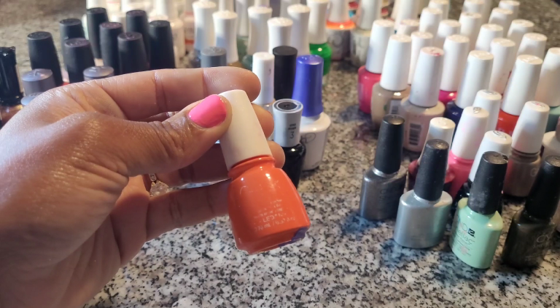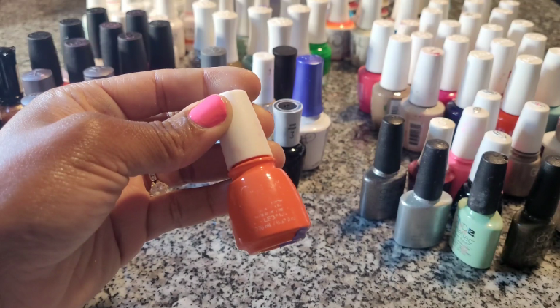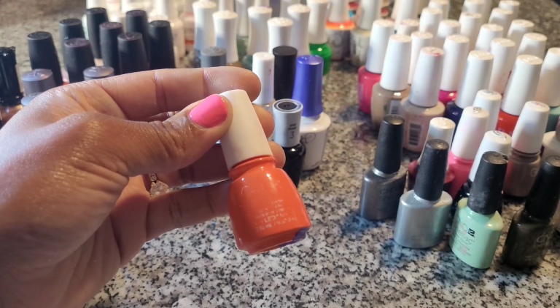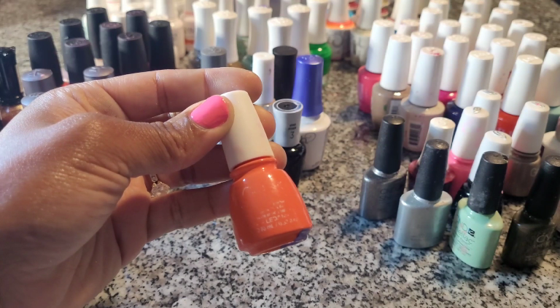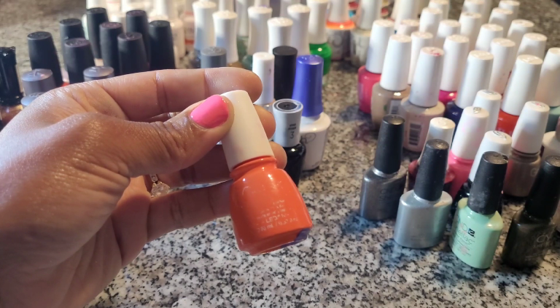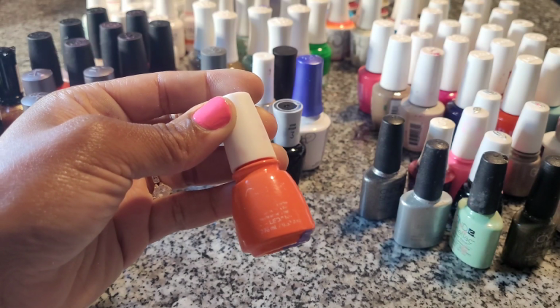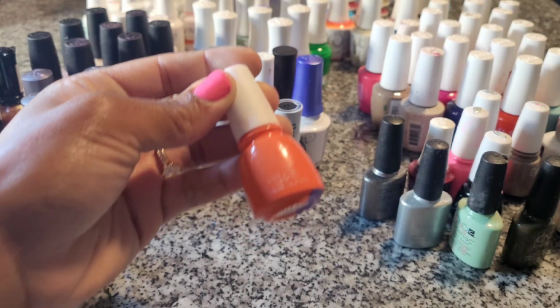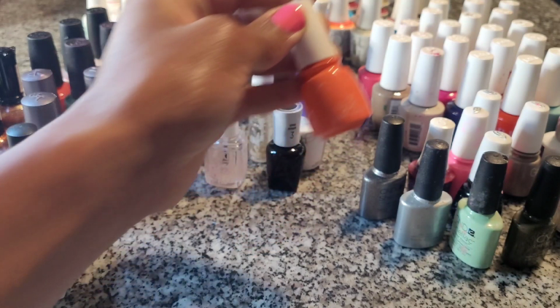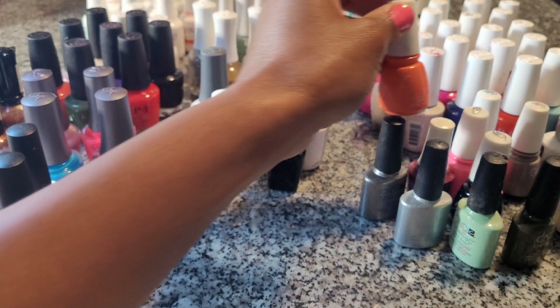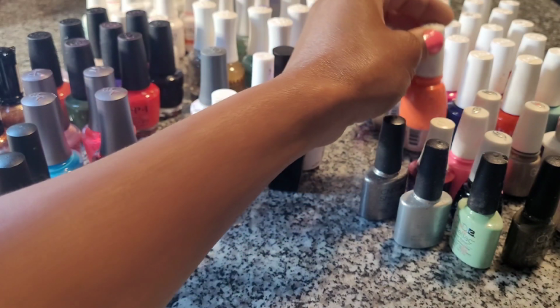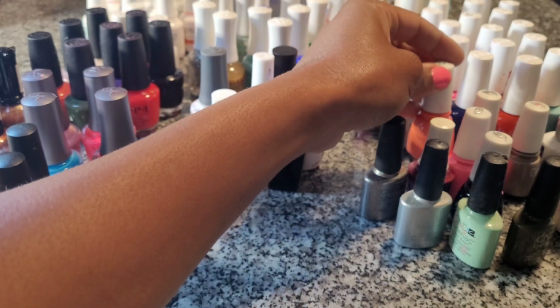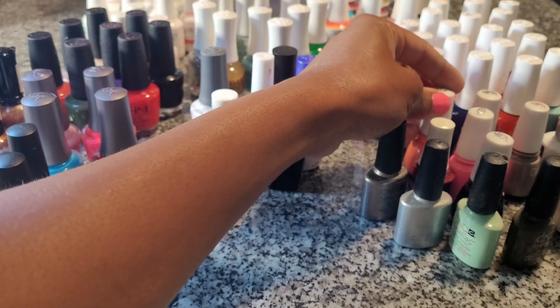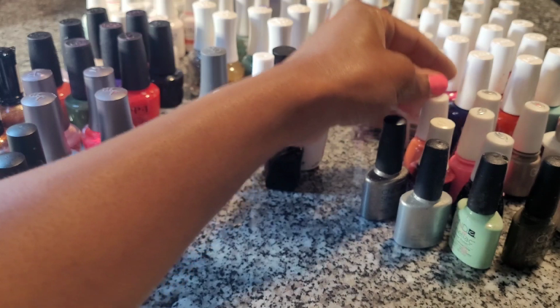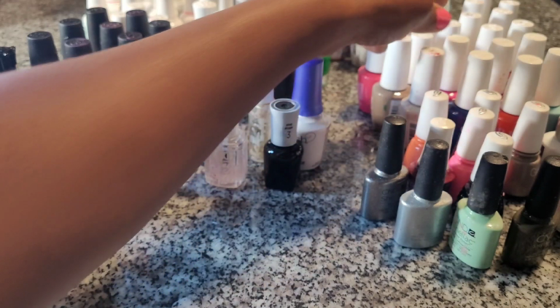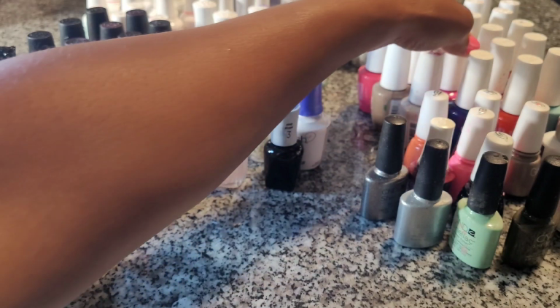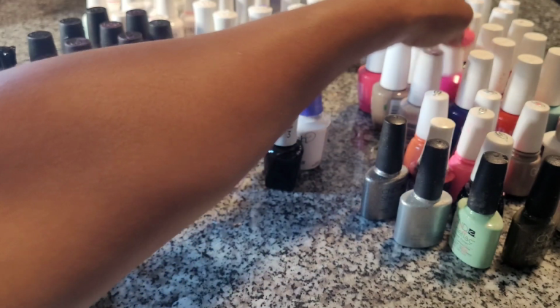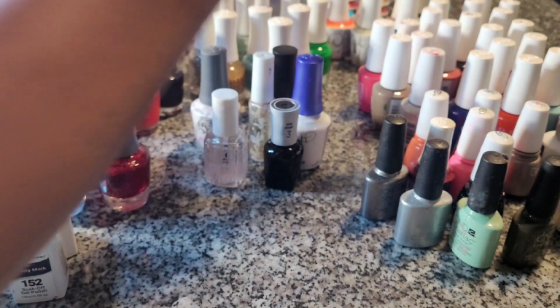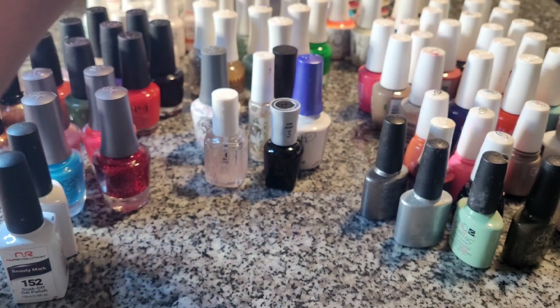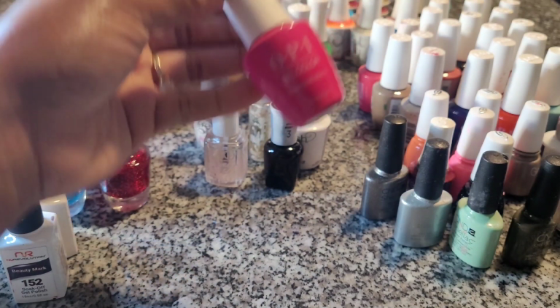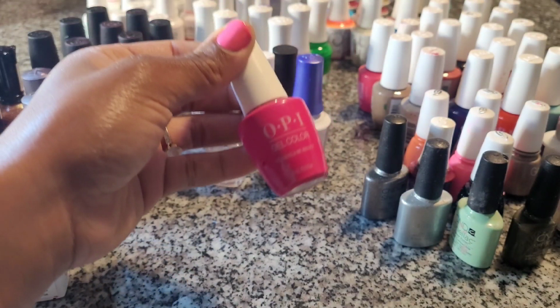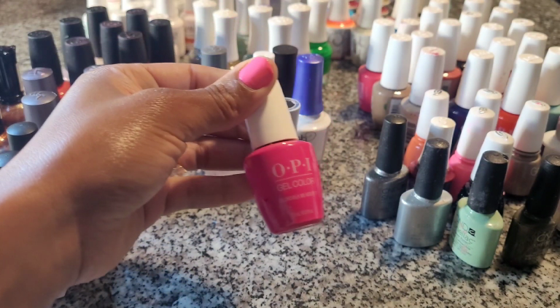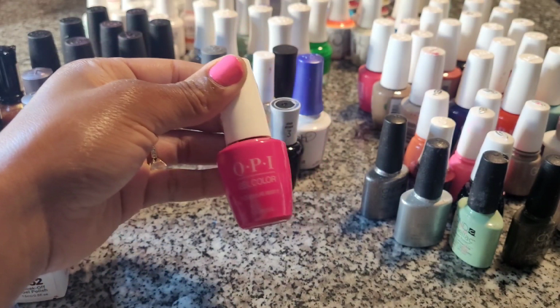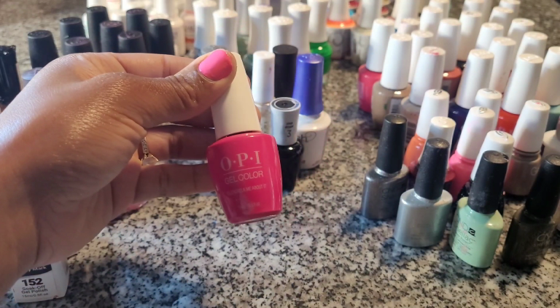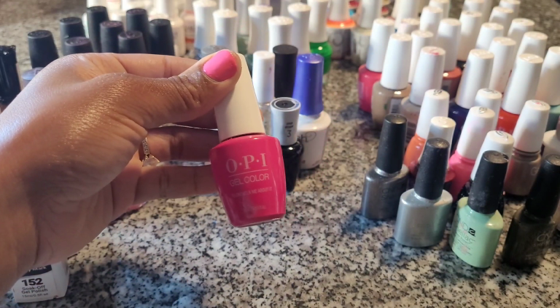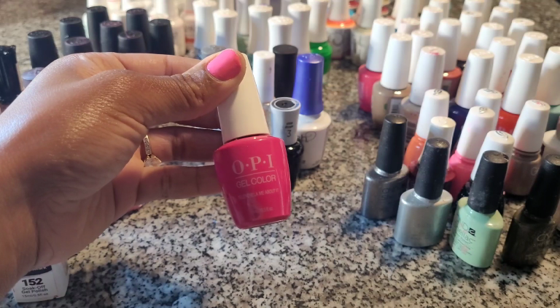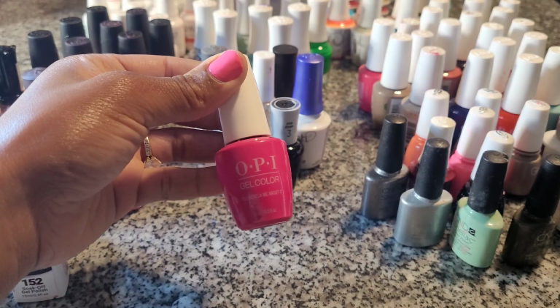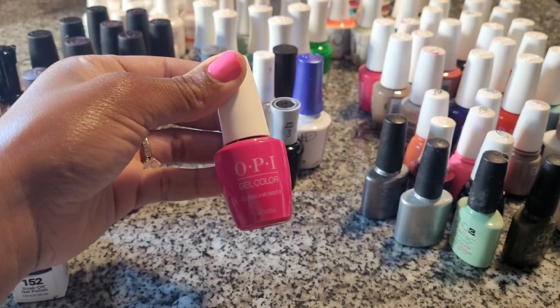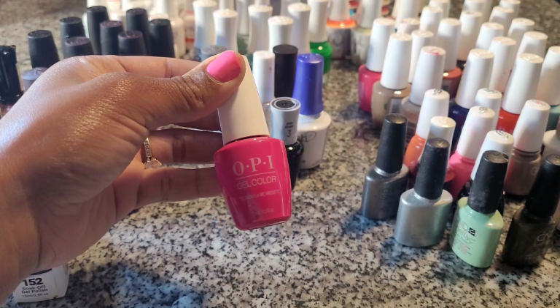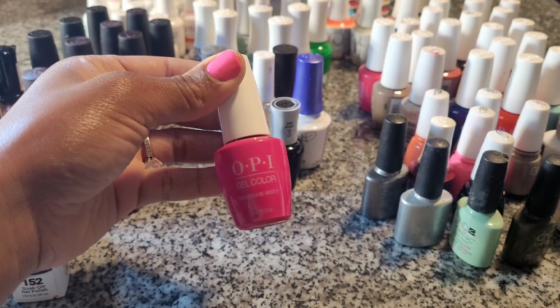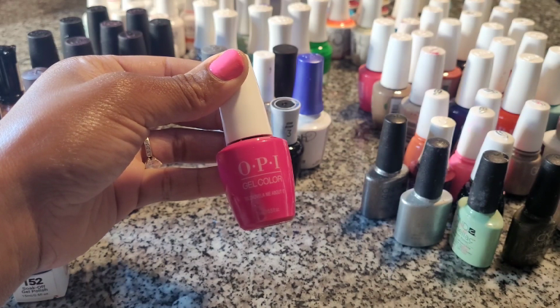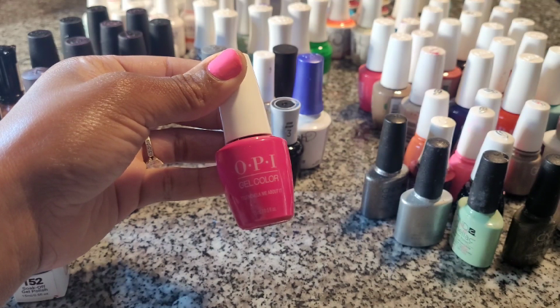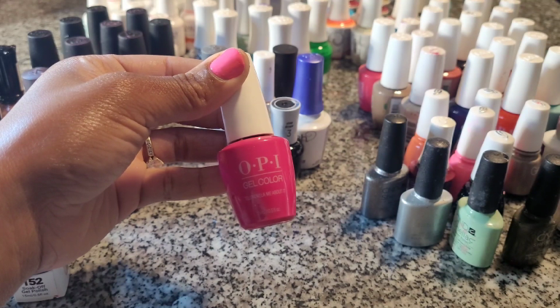Our next is OPI Gel. Very popular — I love OPI, it's great and goes on smooth. But the darker colors are hard to polish, so if you're not experienced, just take your time.